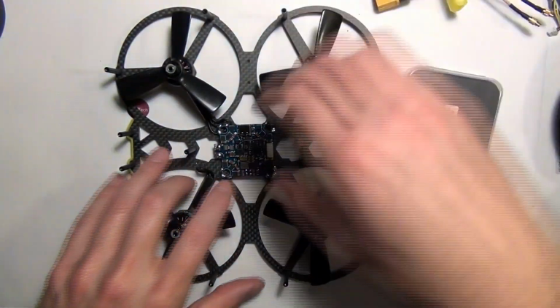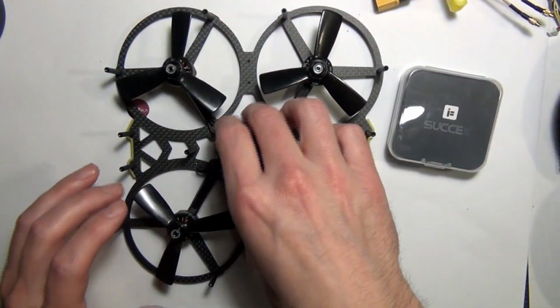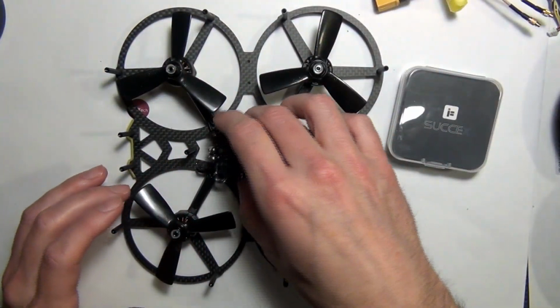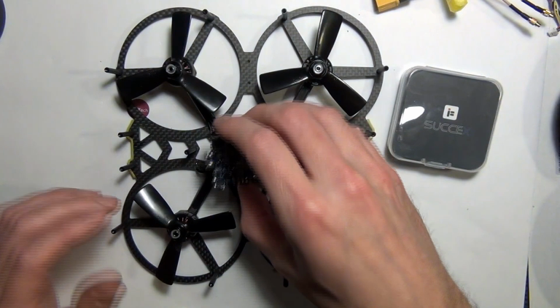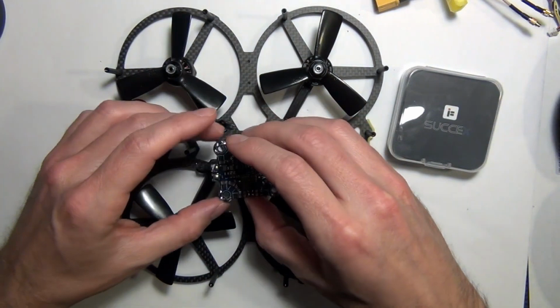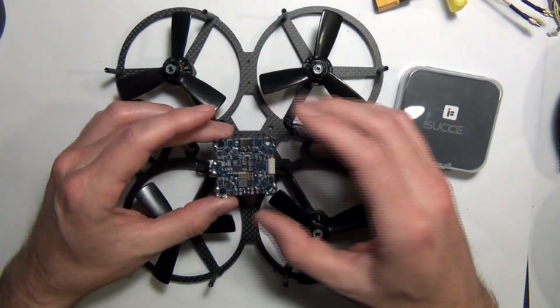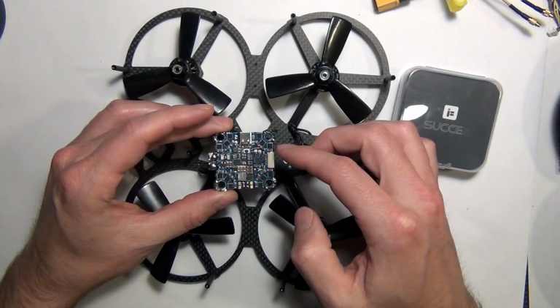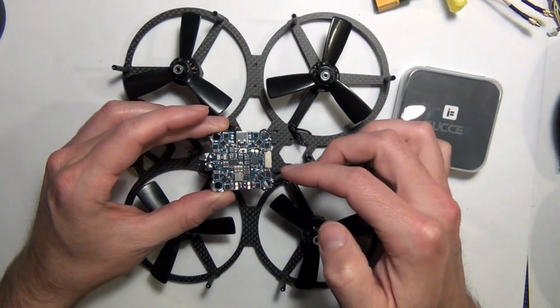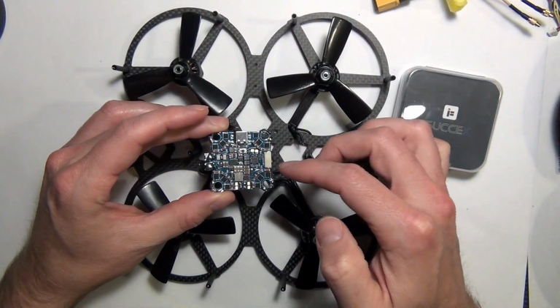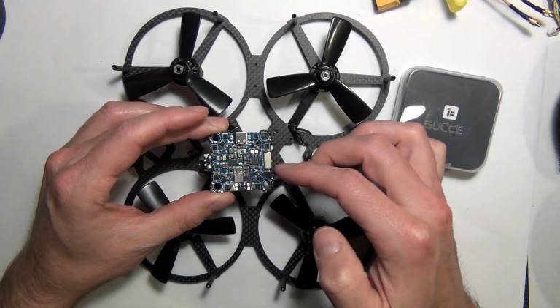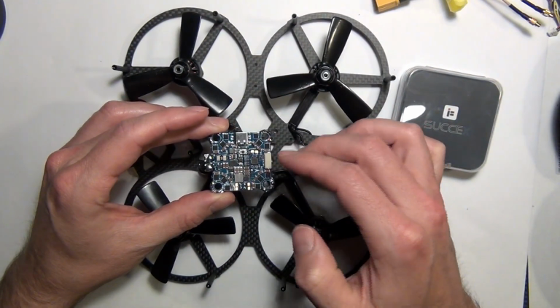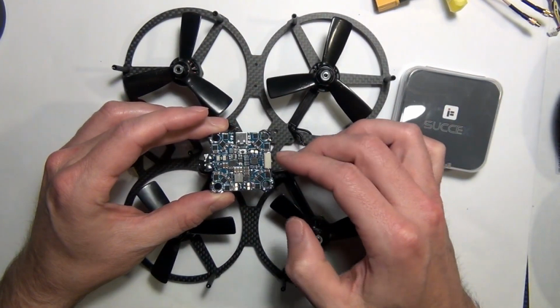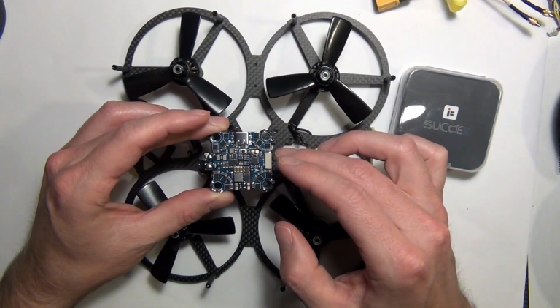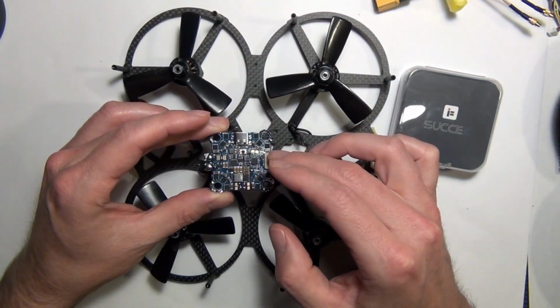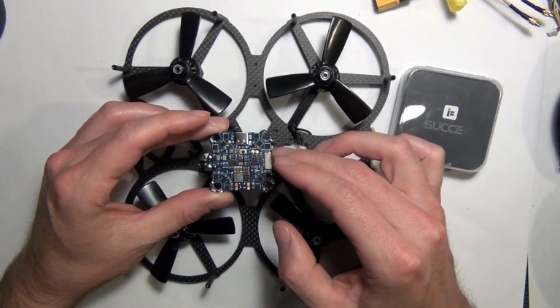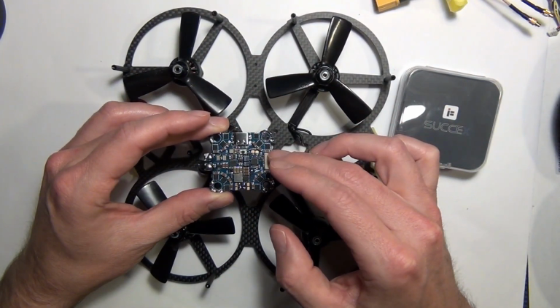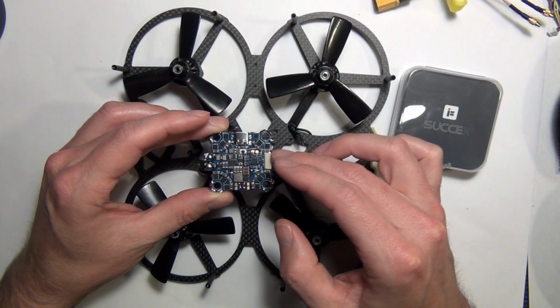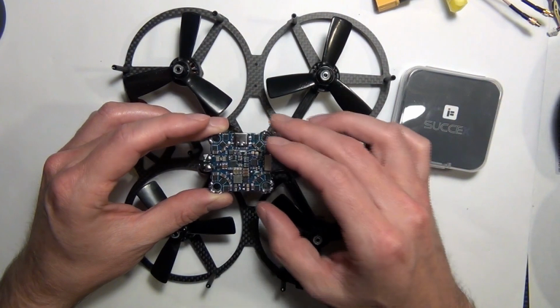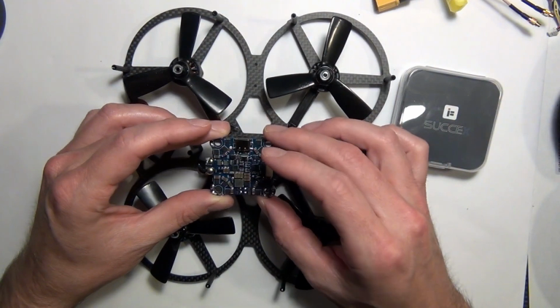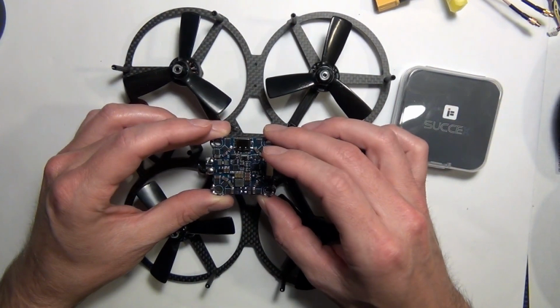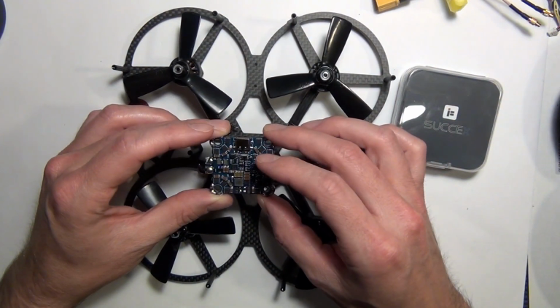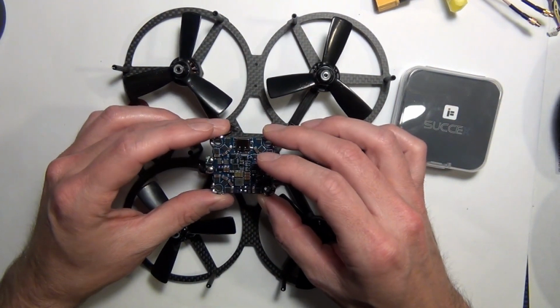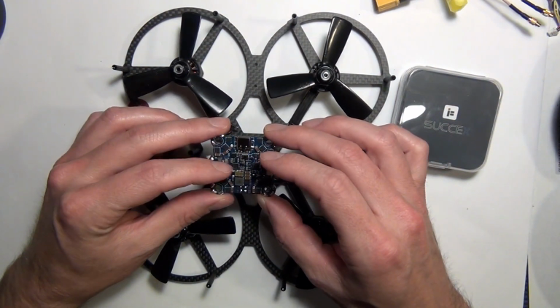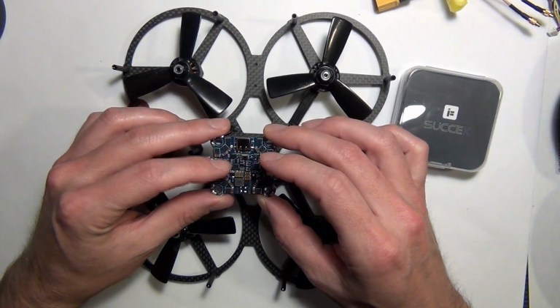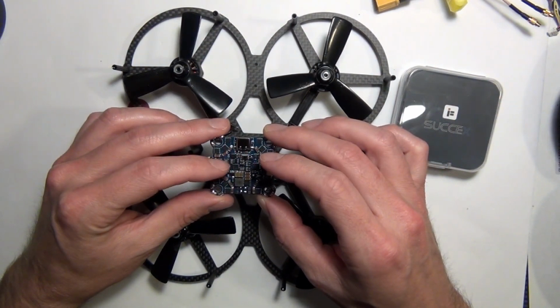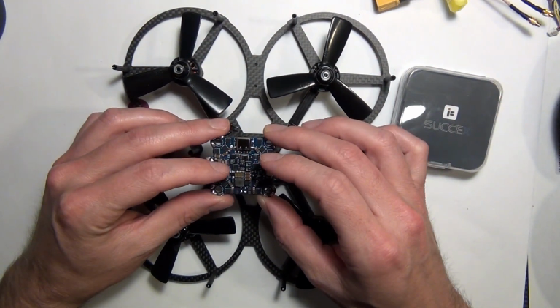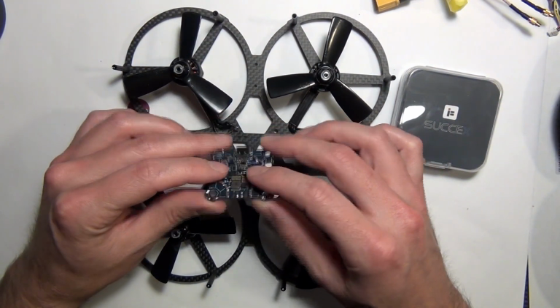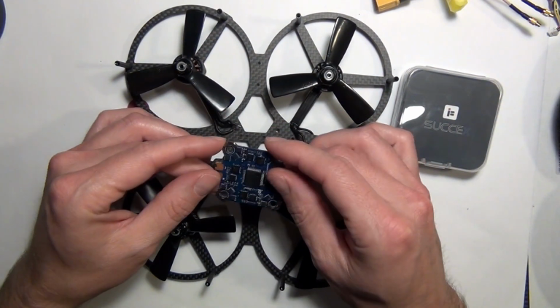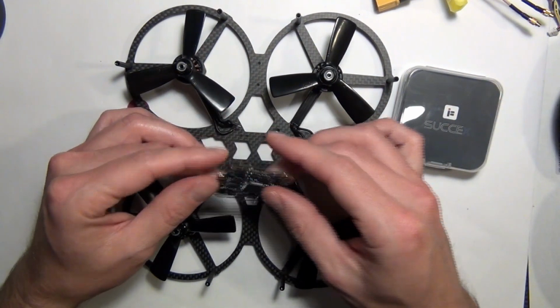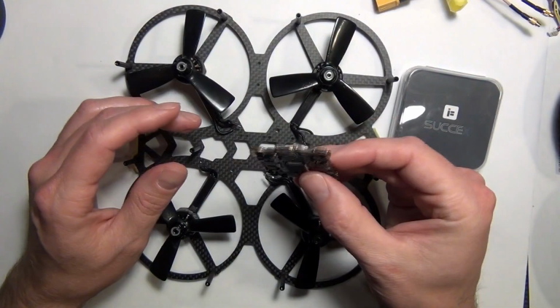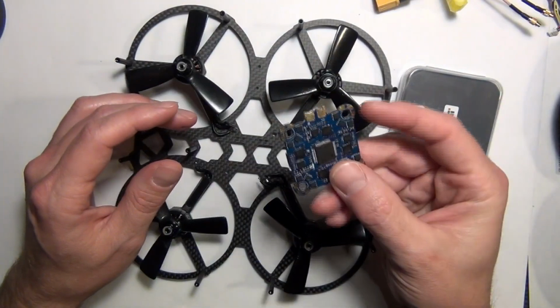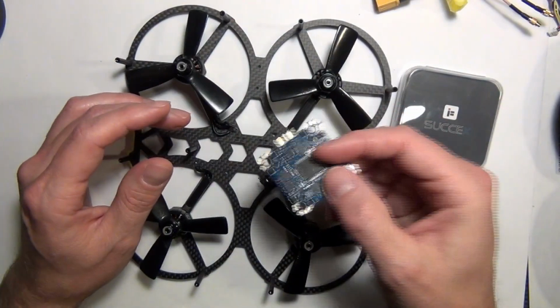And then at the bottom you have your iFlight Succes-A 40-amp 32-bit ESC flight controller. This is an all-in-one board with an MPU 6000 gyro on it. And this one is, of course, dead.